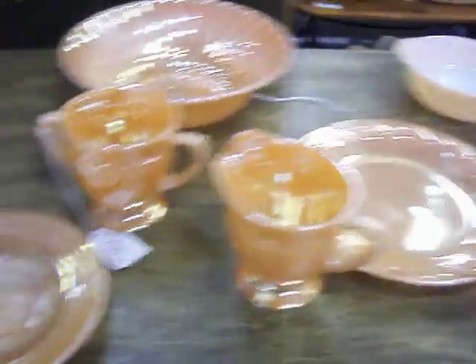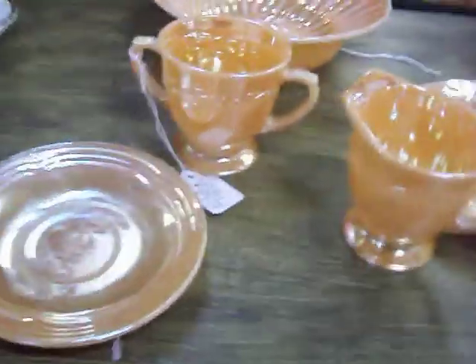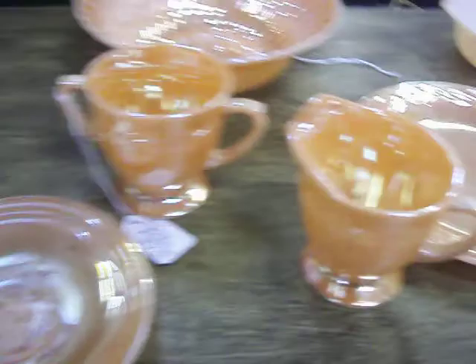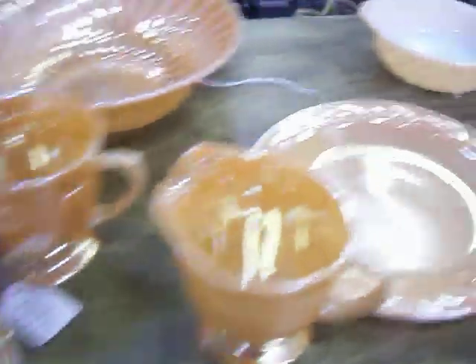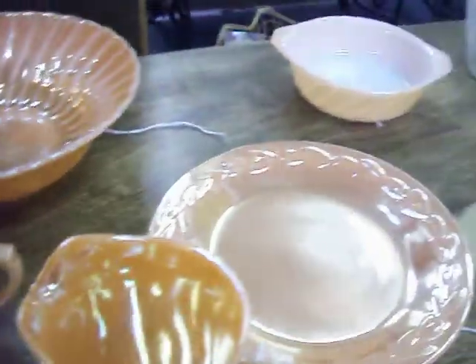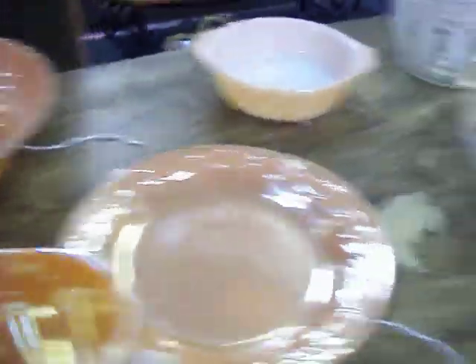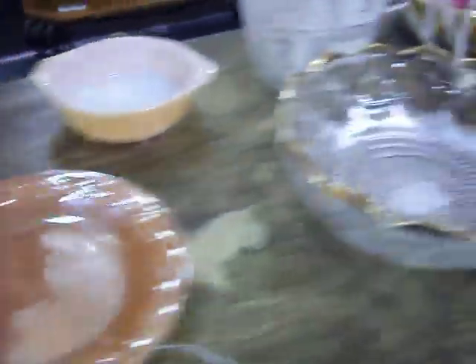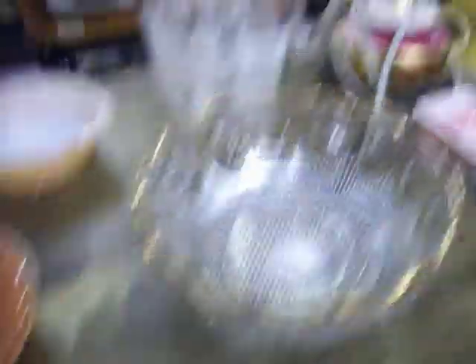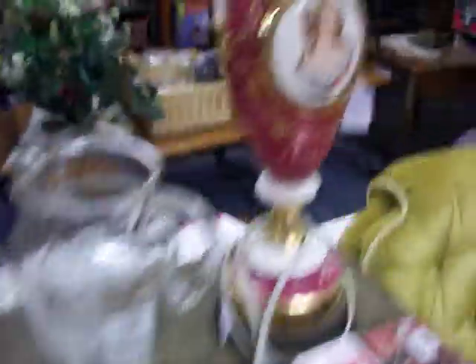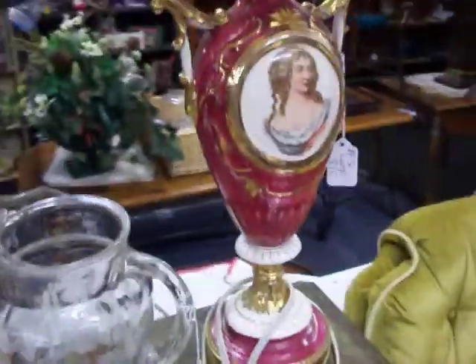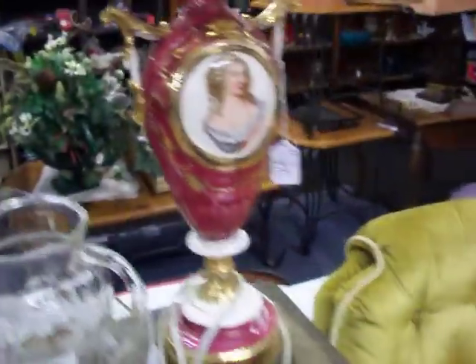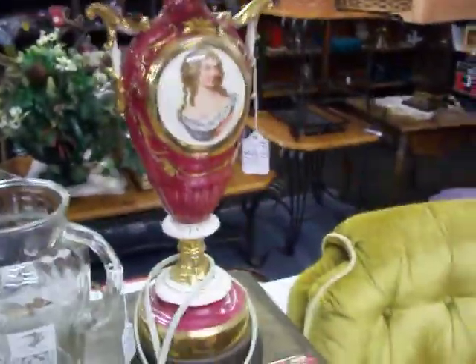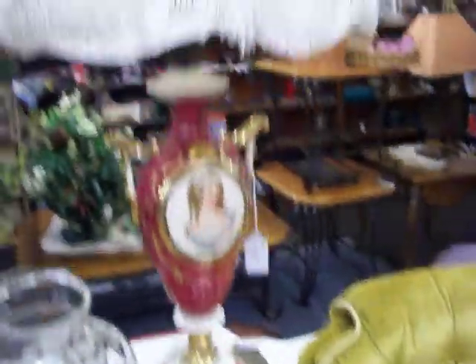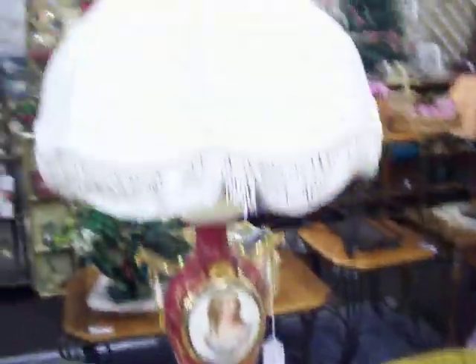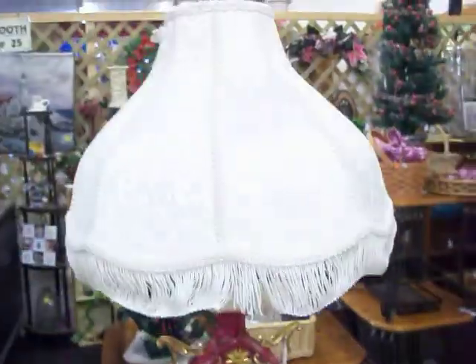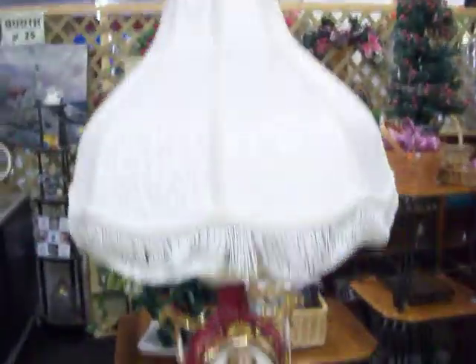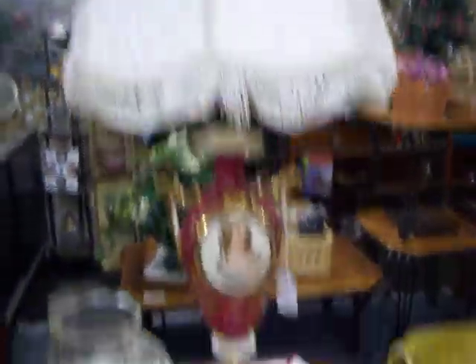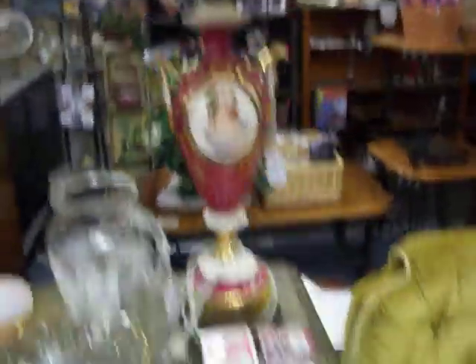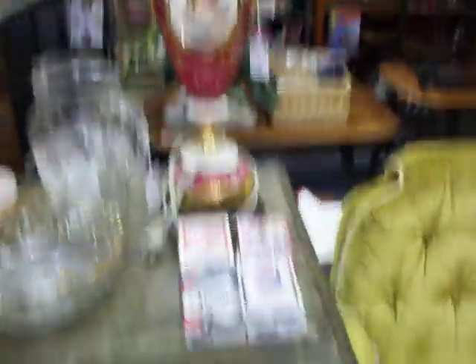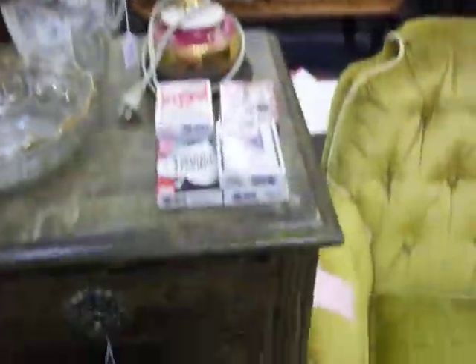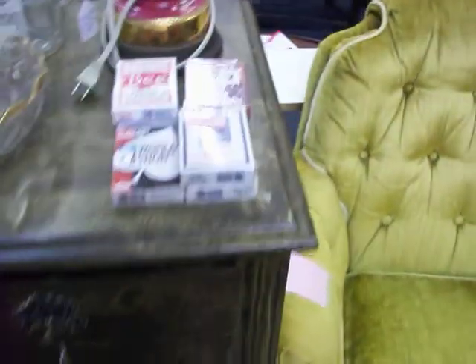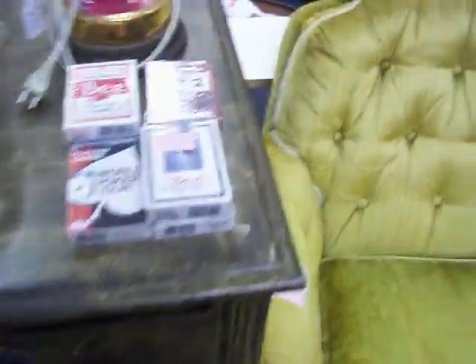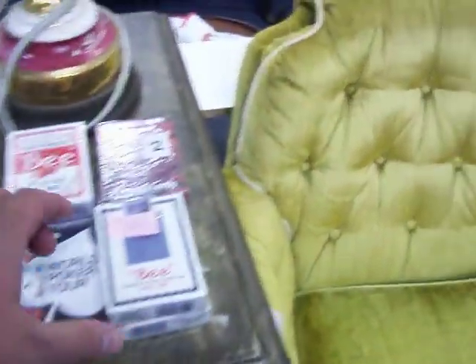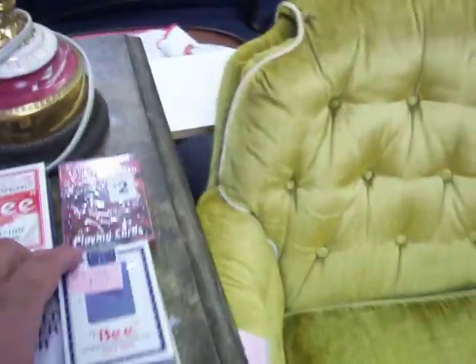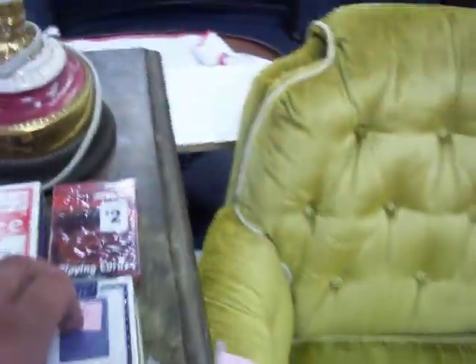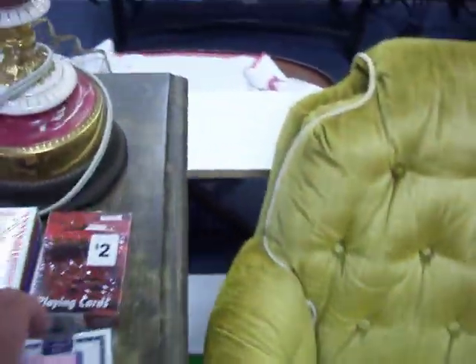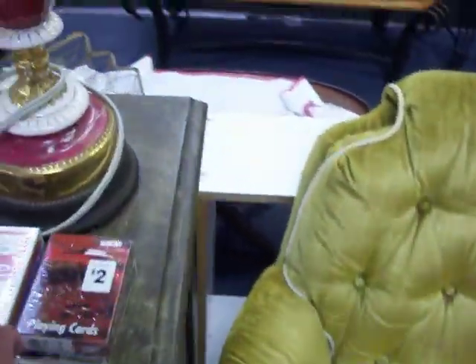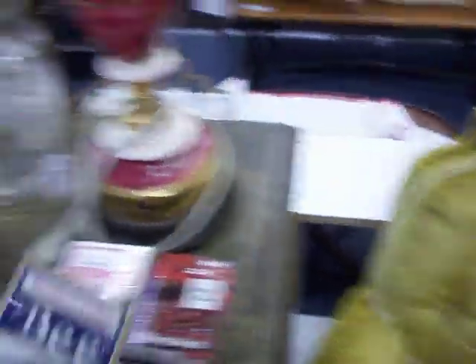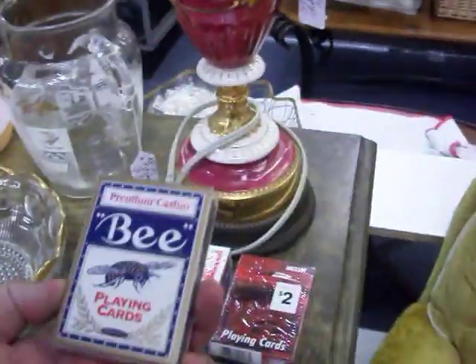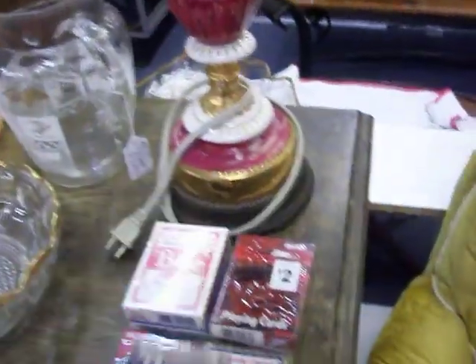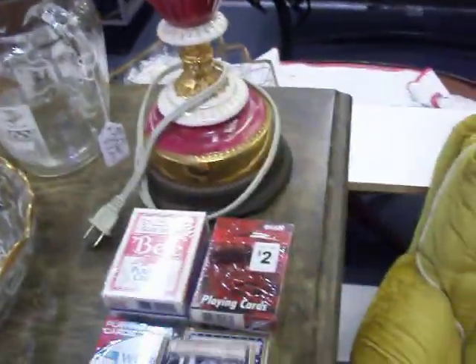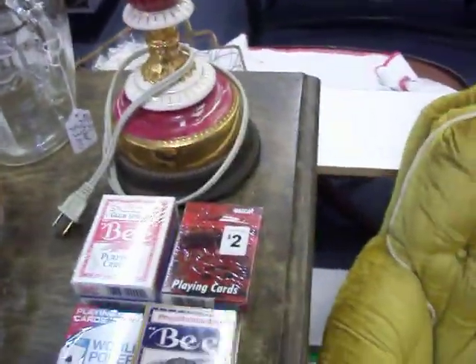Got some Fire King right here. Got a lamp here for $7.50. Got a few decks of cards left — brand new, never been opened, just a dollar a piece.